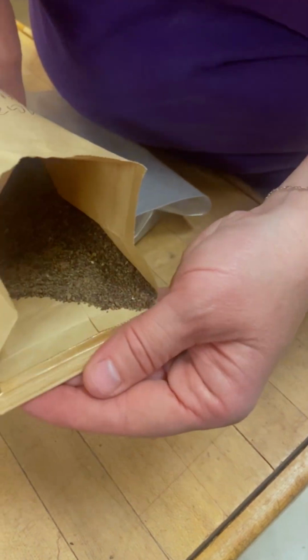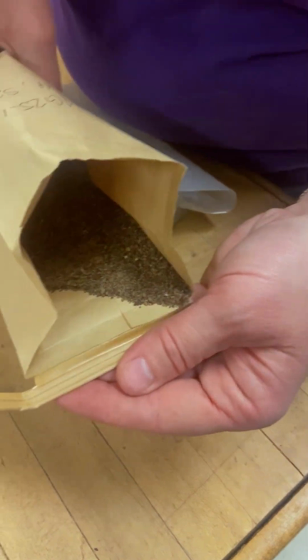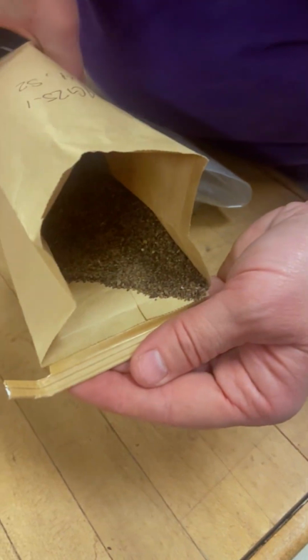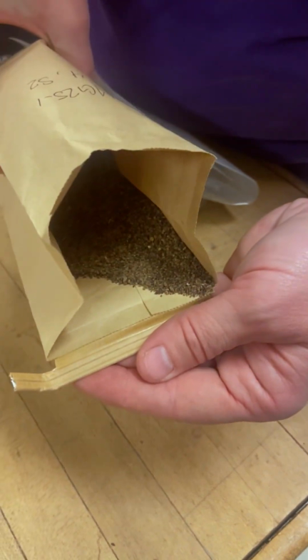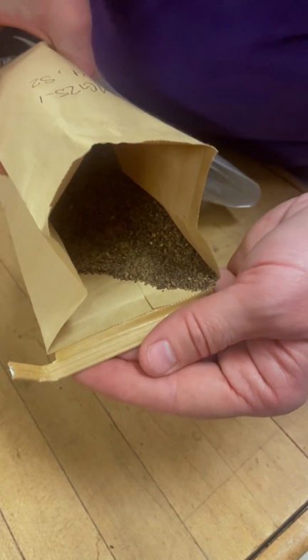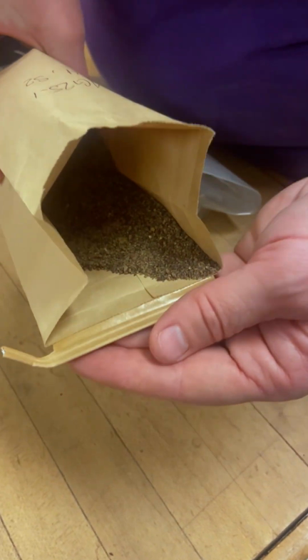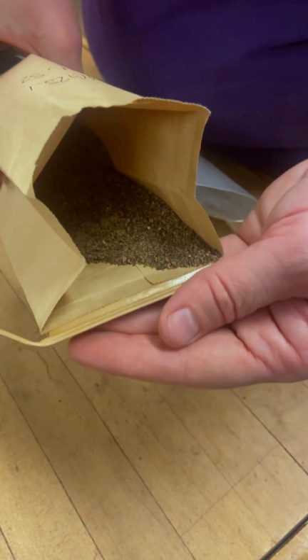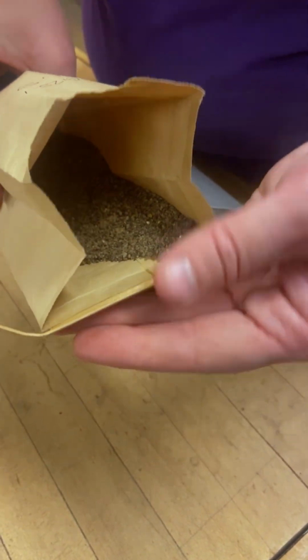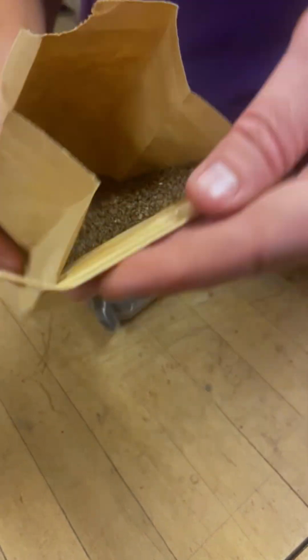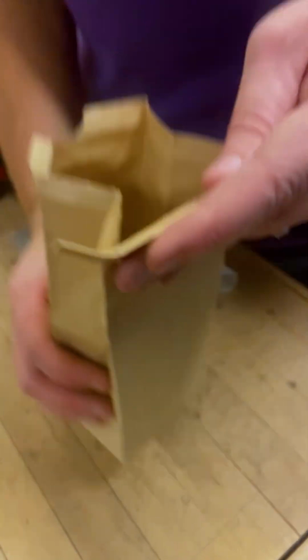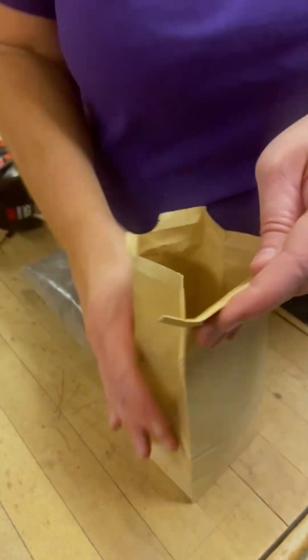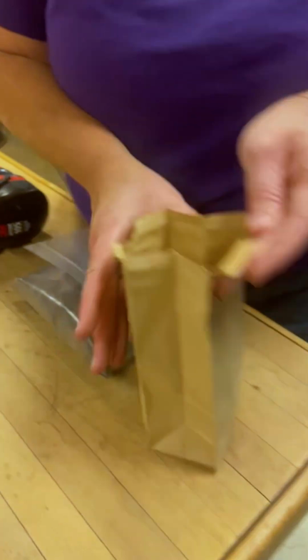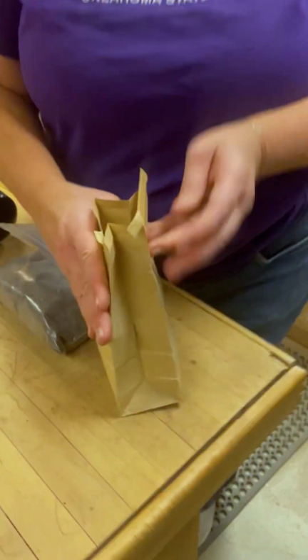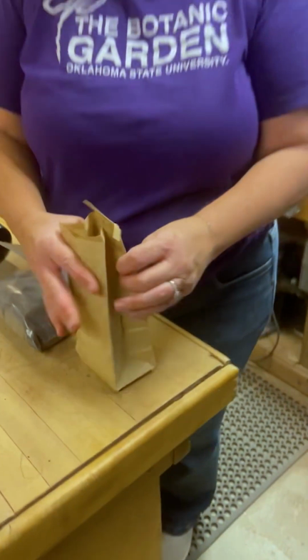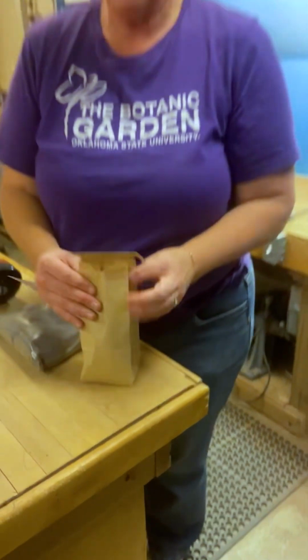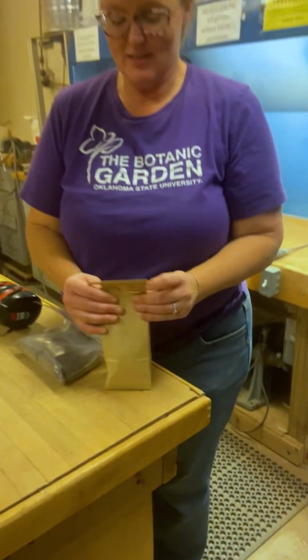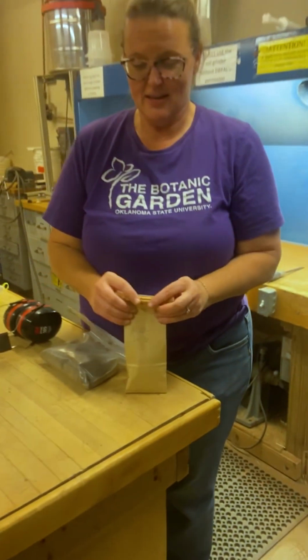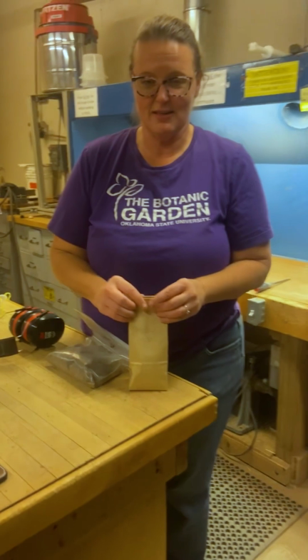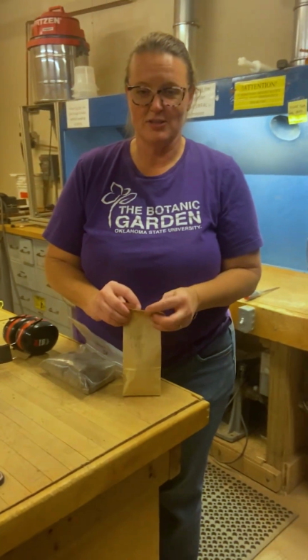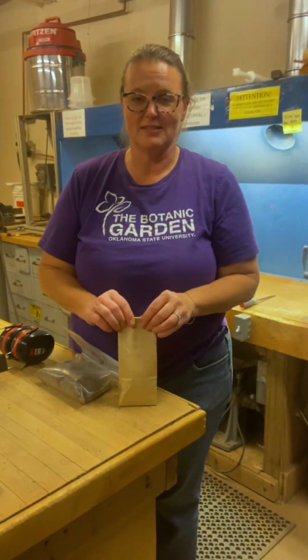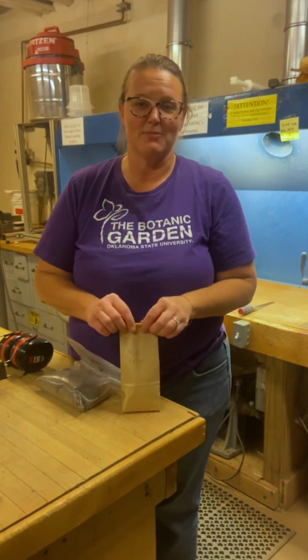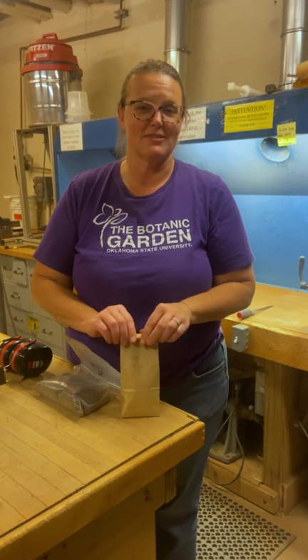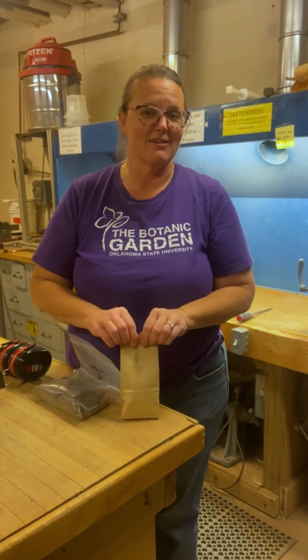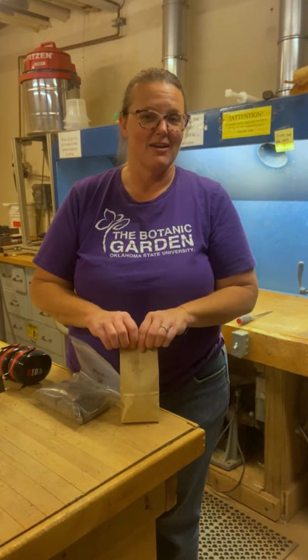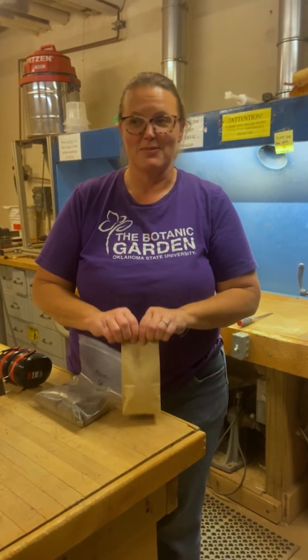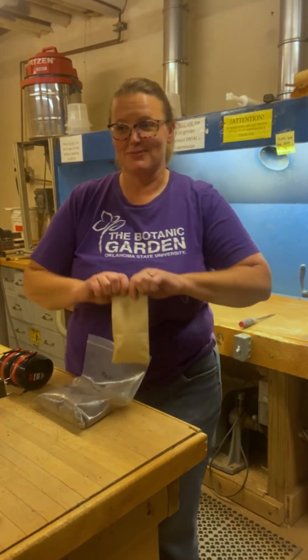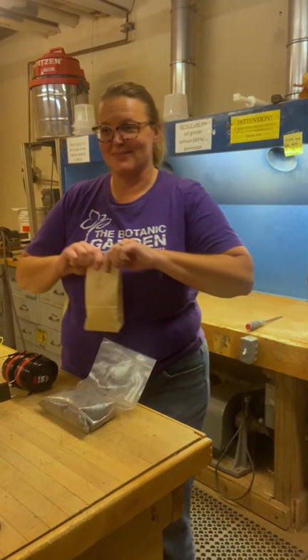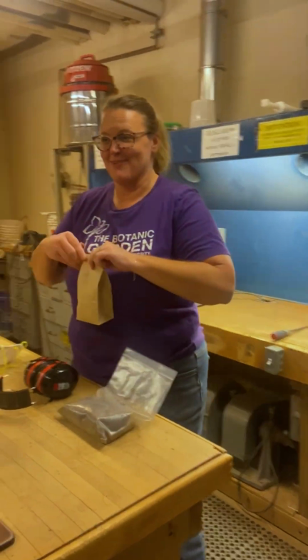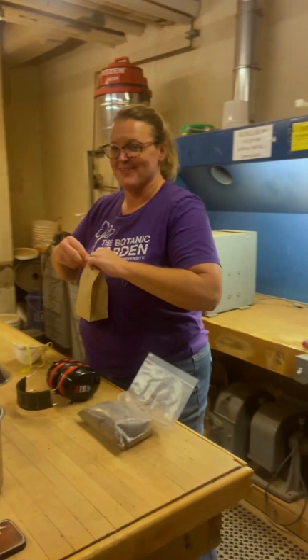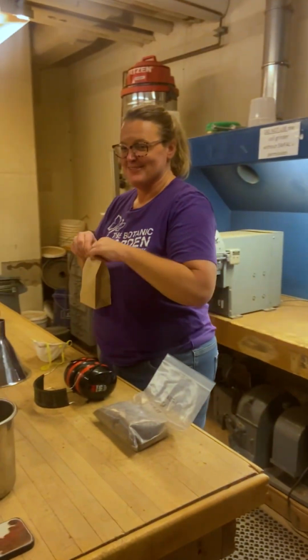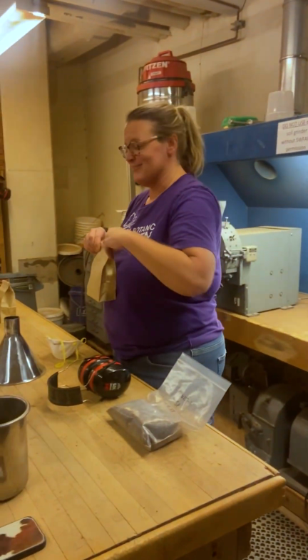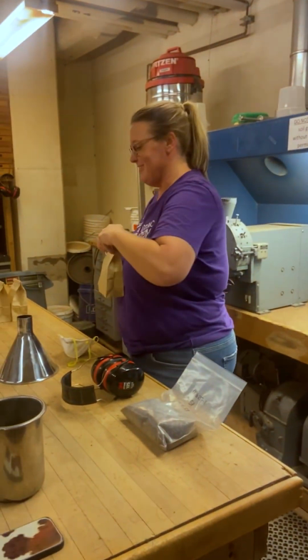You see that? That's what we're looking for. That gives us a nice homogenous sample.